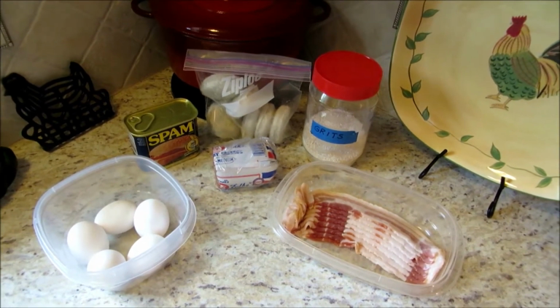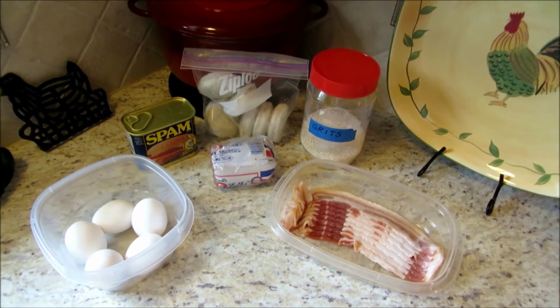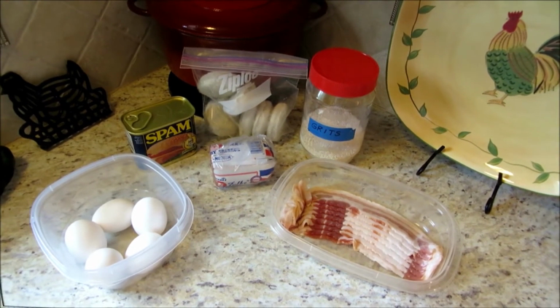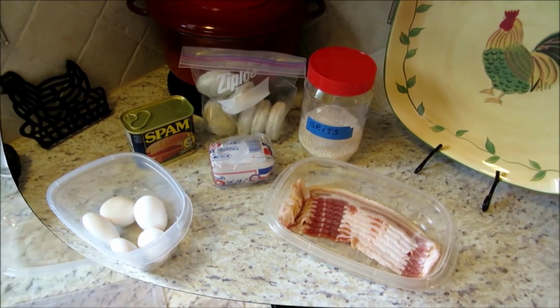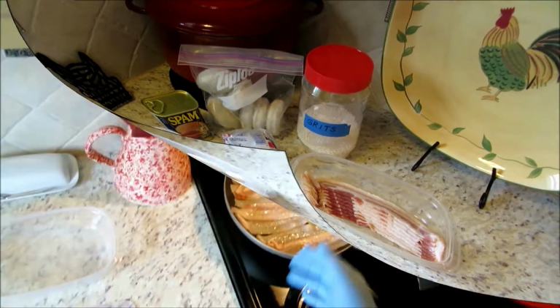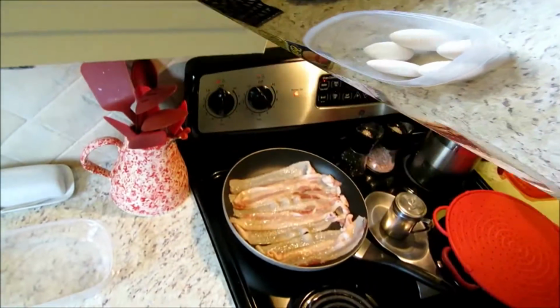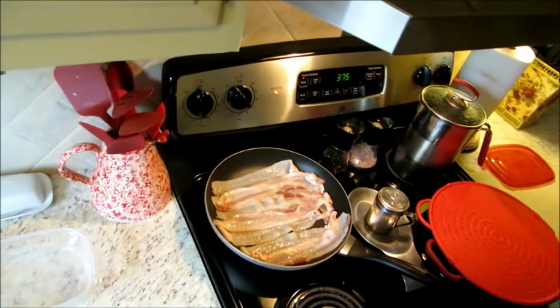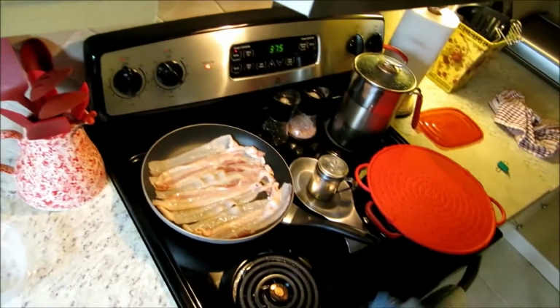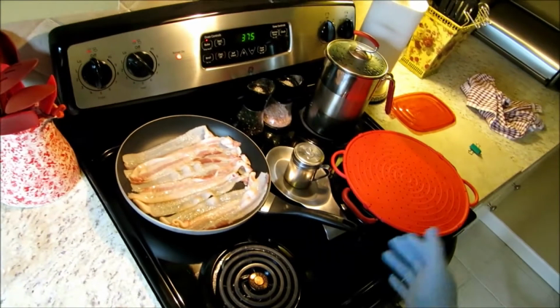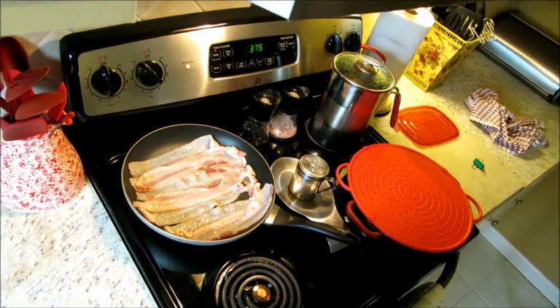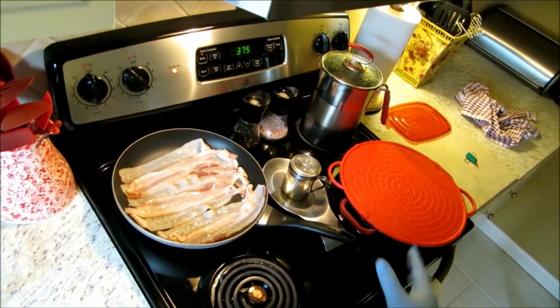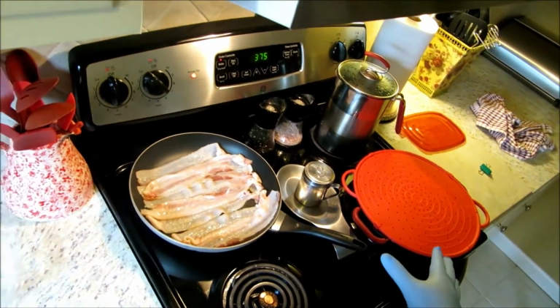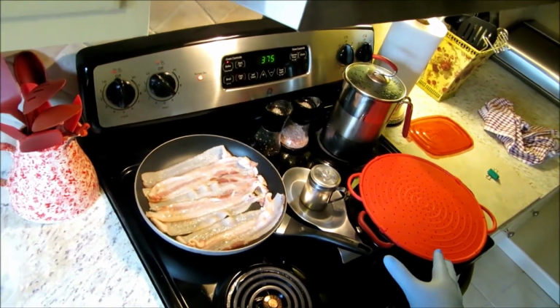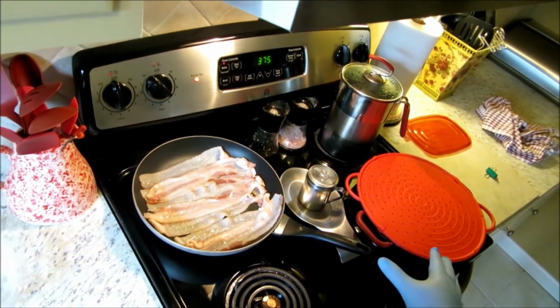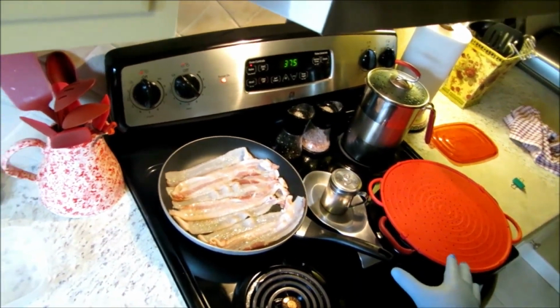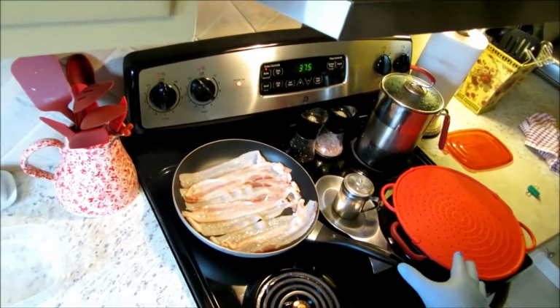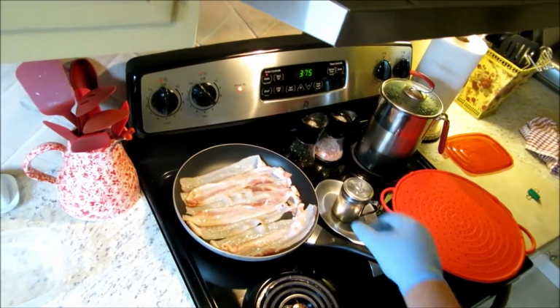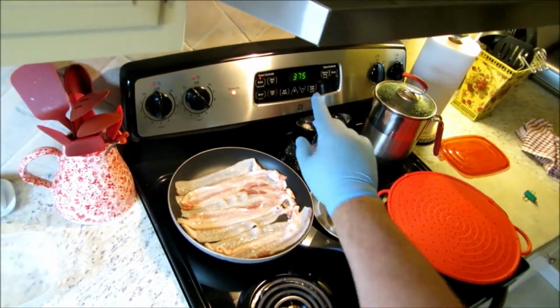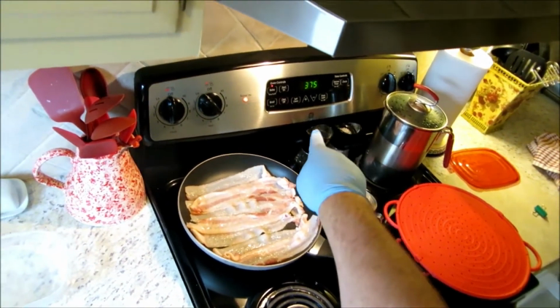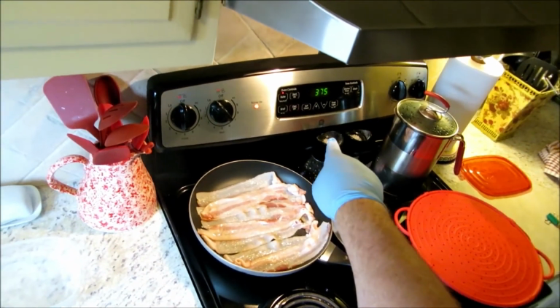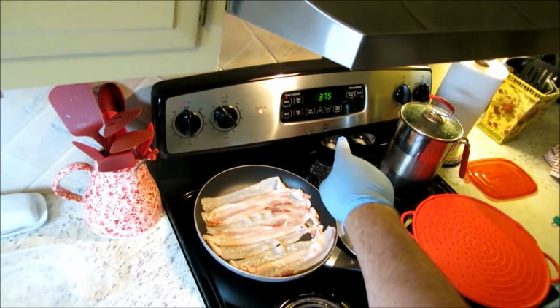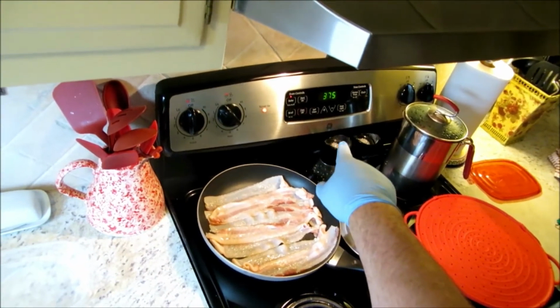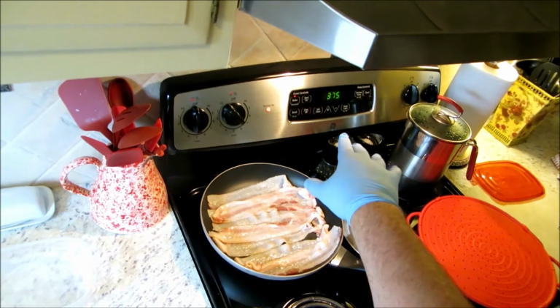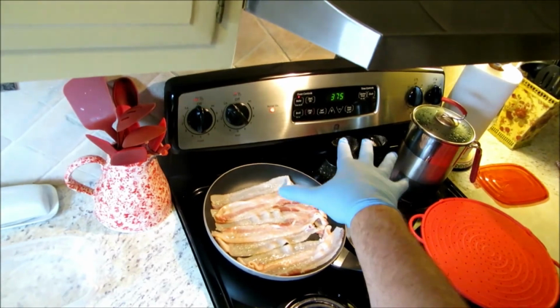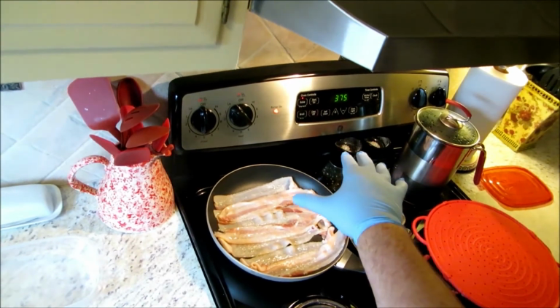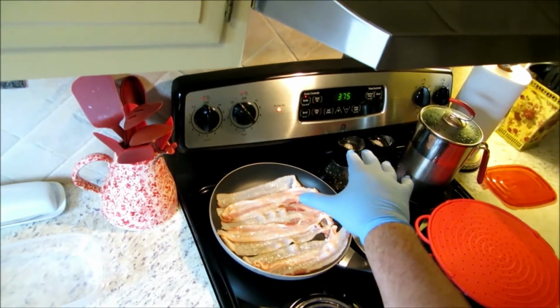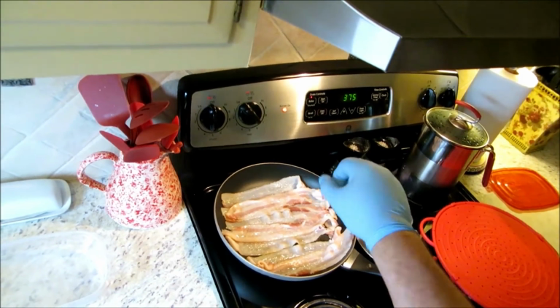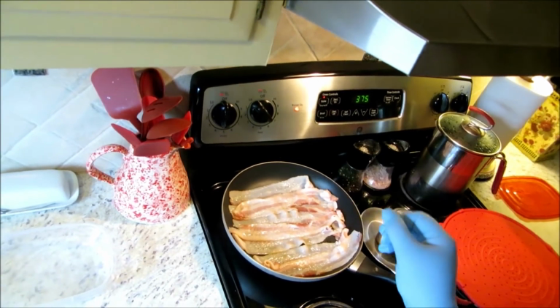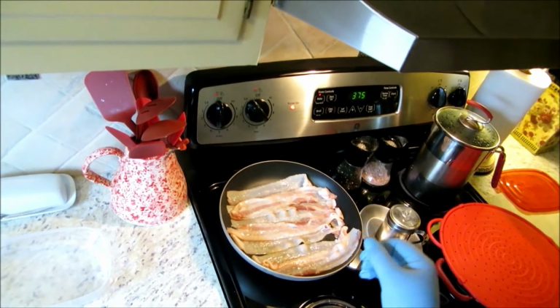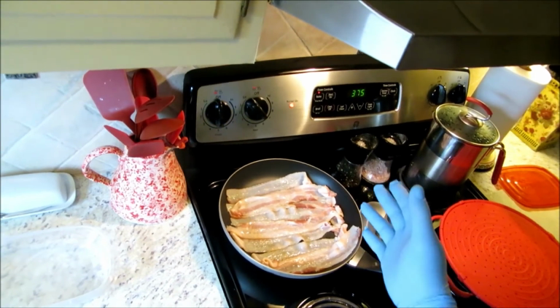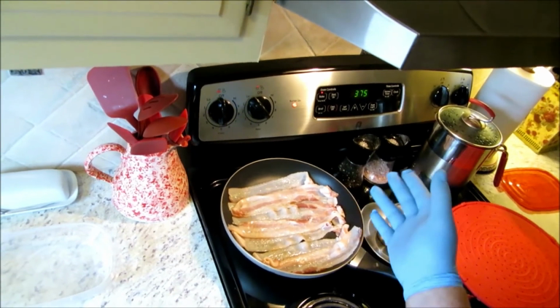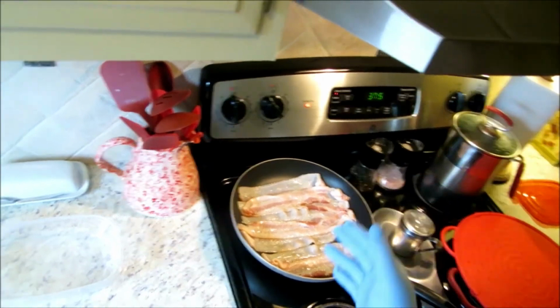Alright guys, we've got our bacon going, we've got another pan out here getting ready to start on our sausage, and we've got our oven preheated to 375 degrees for our frozen Pillsbury biscuits.